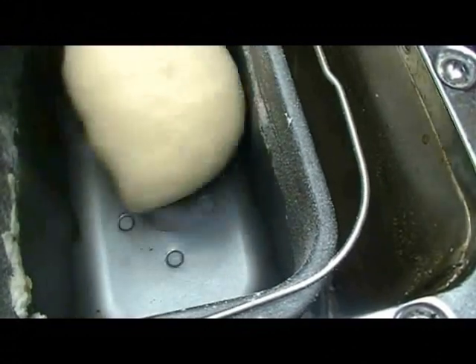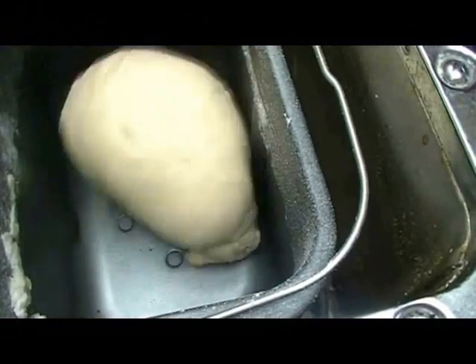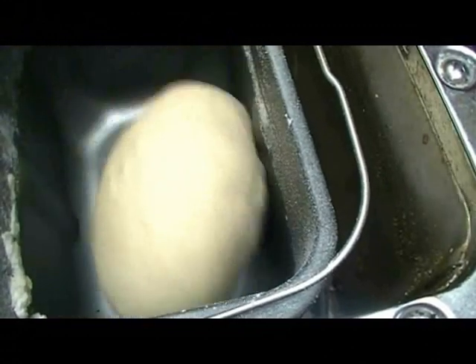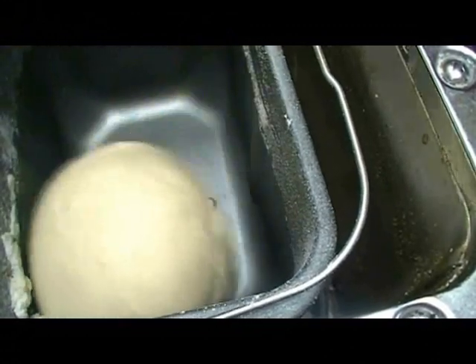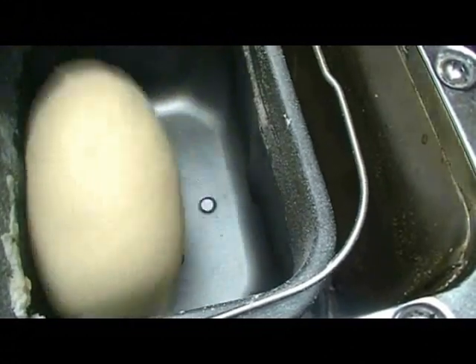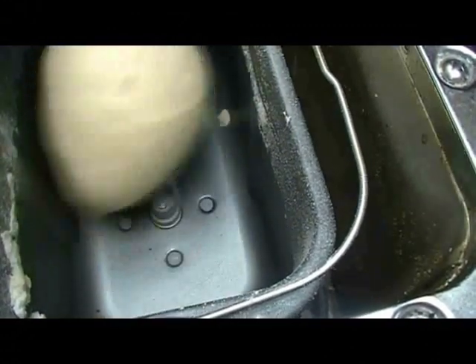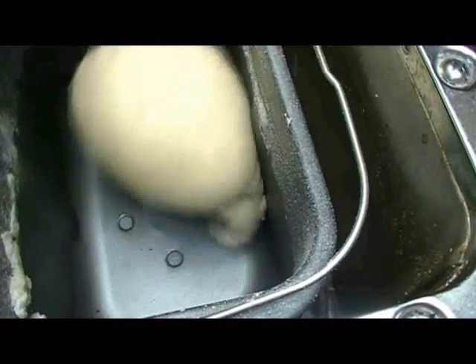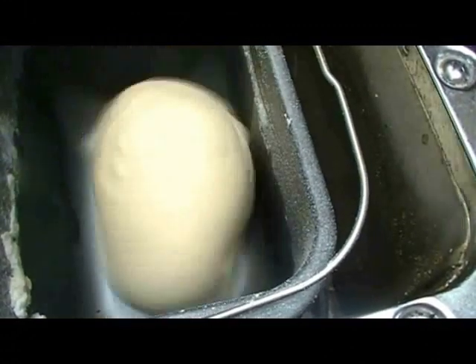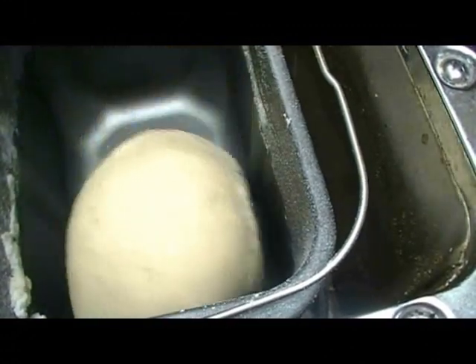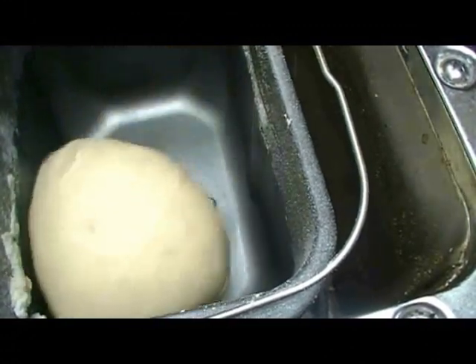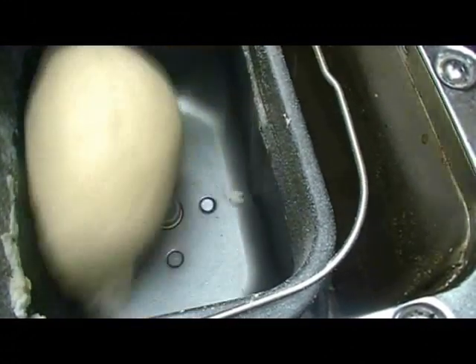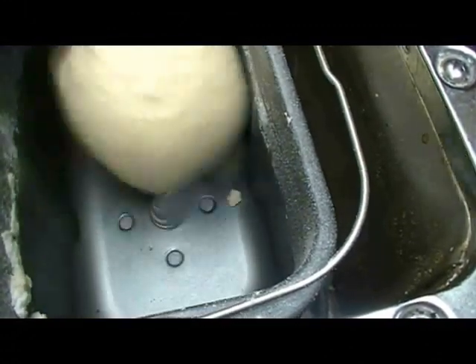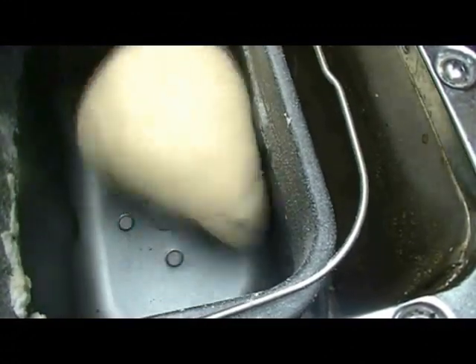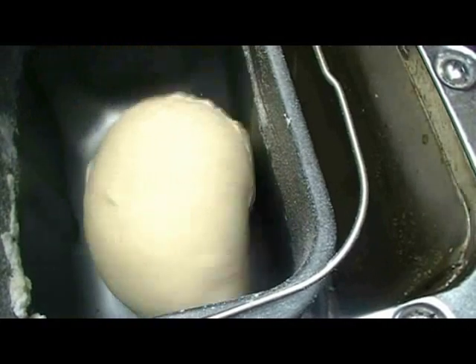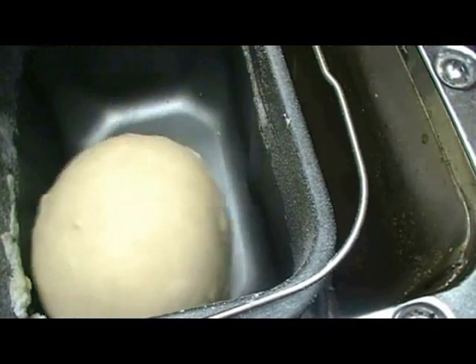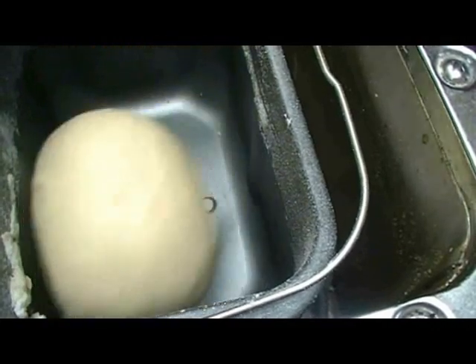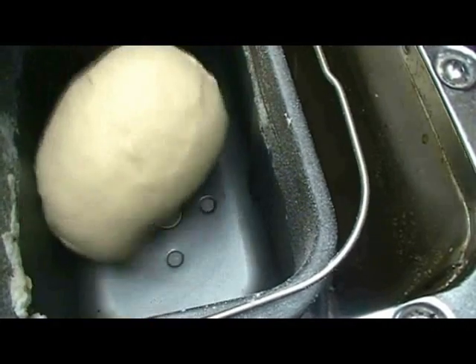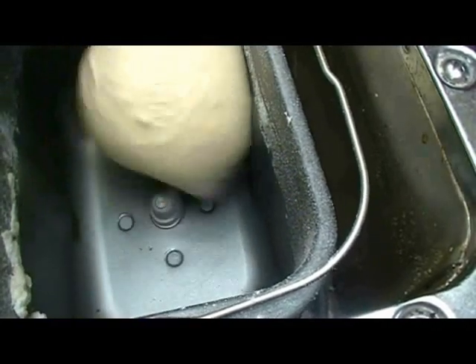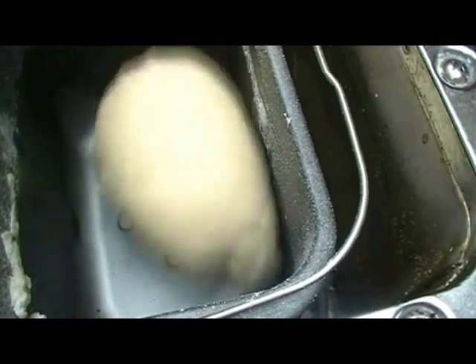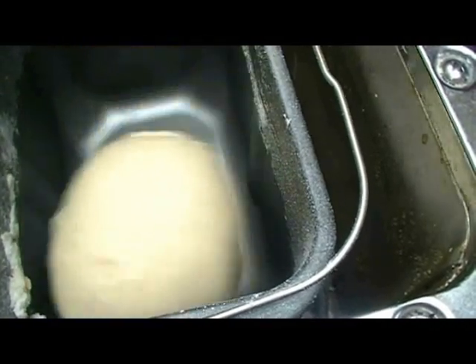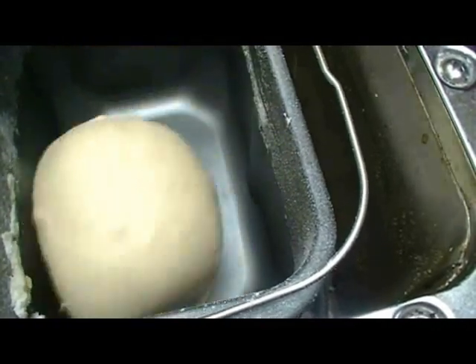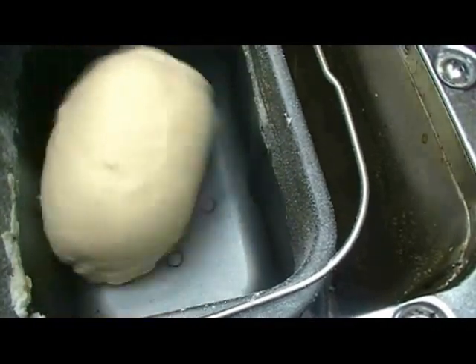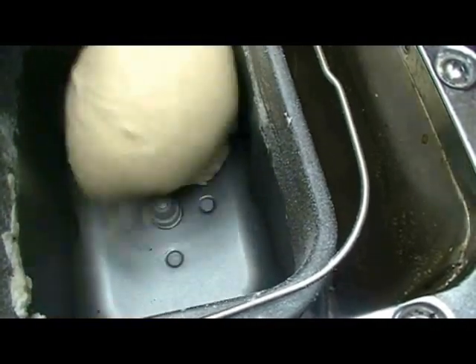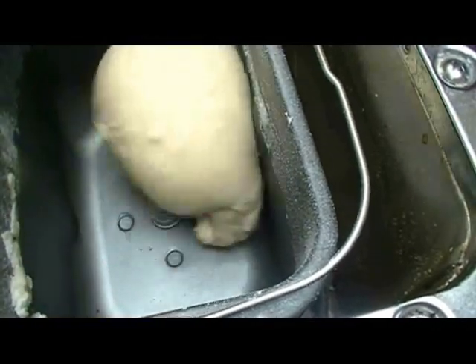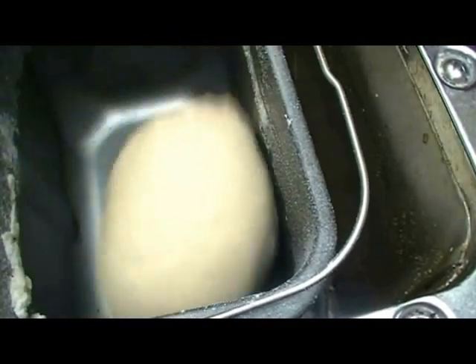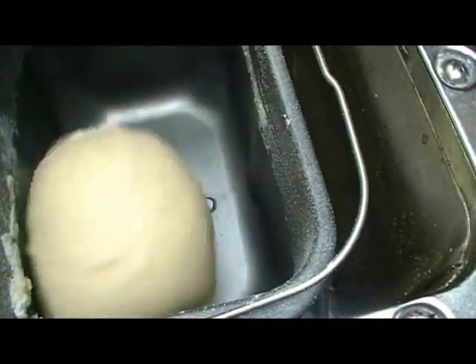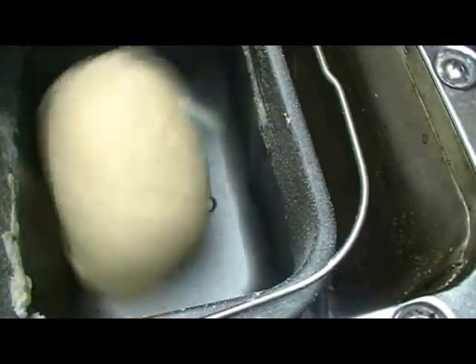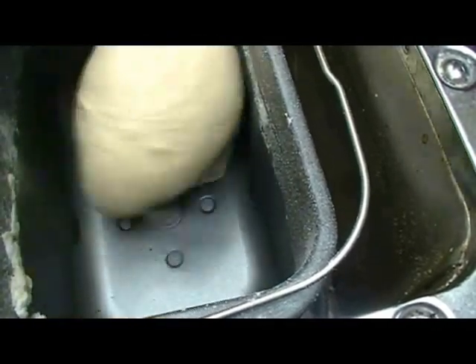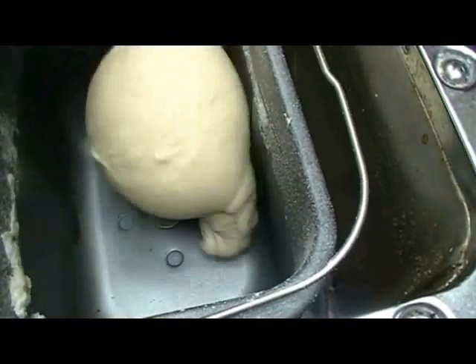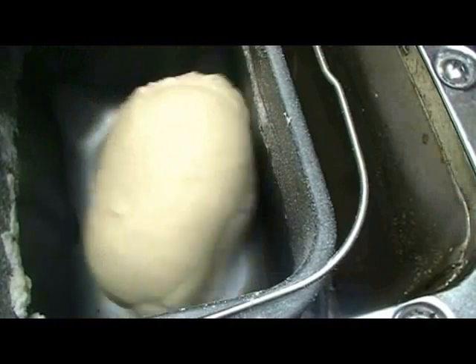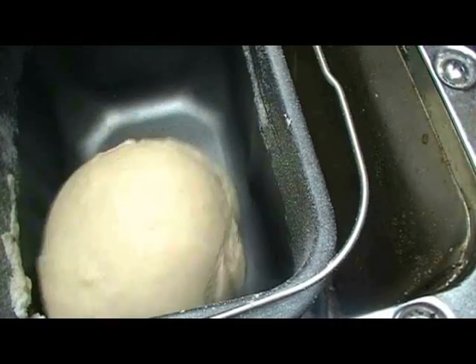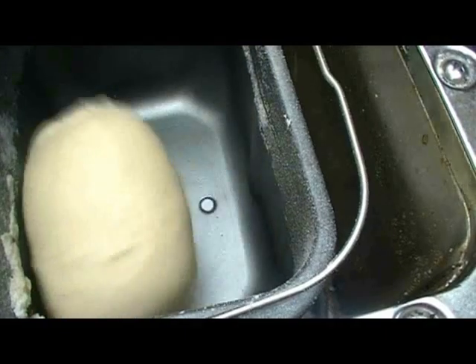According to the timer on my bread machine, it's going to work for about an hour and 20 minutes yet. When the beeper goes off, we'll come back and I'll show you how to put this into a bread pan.